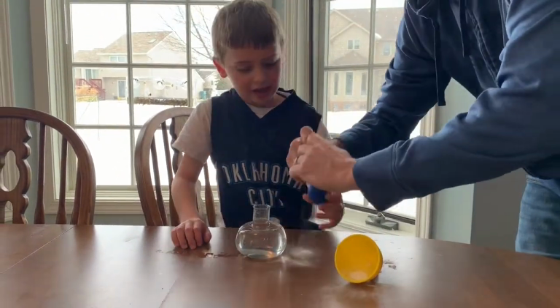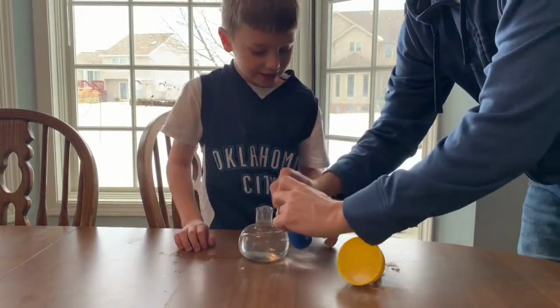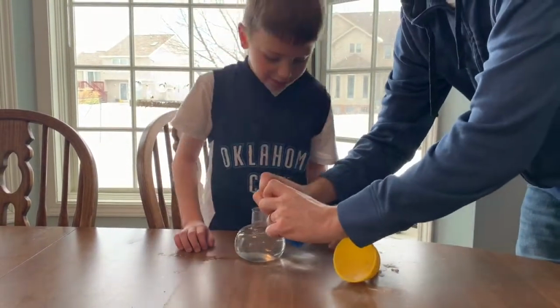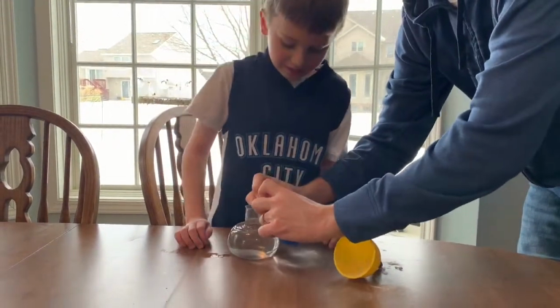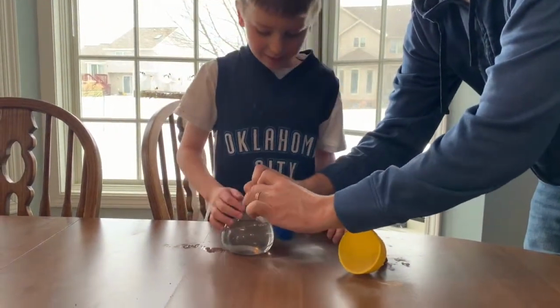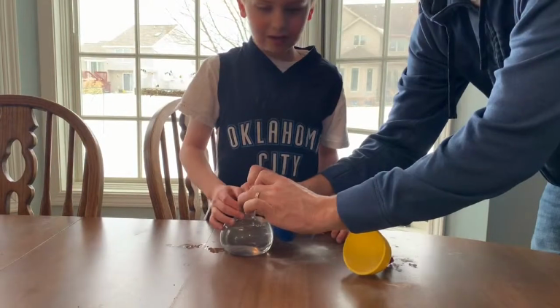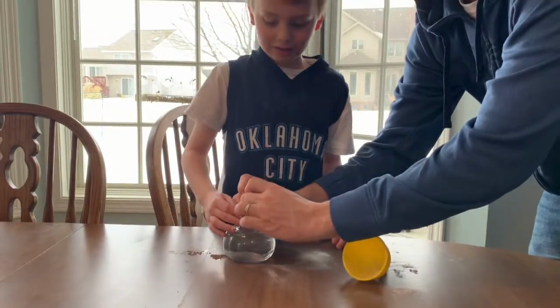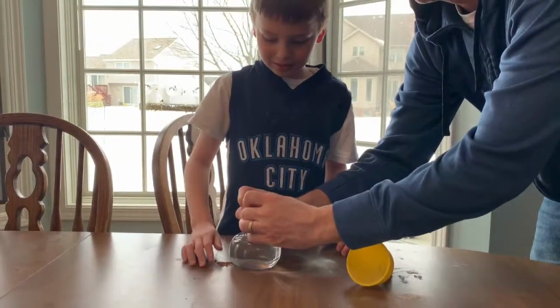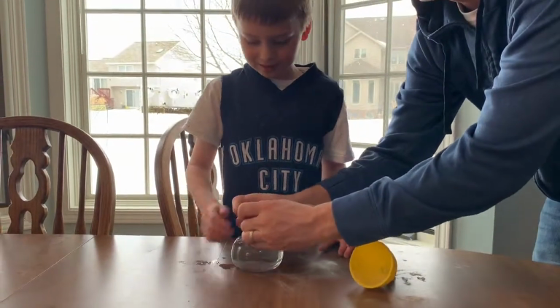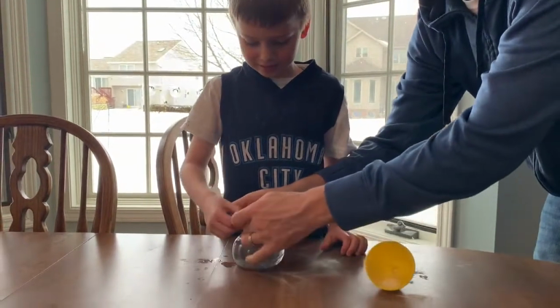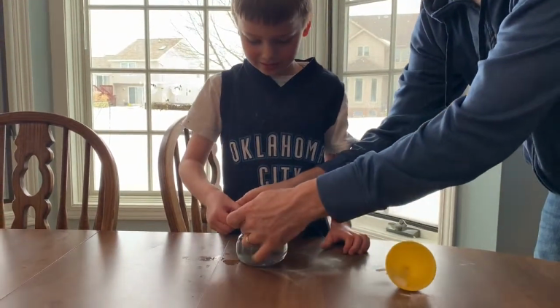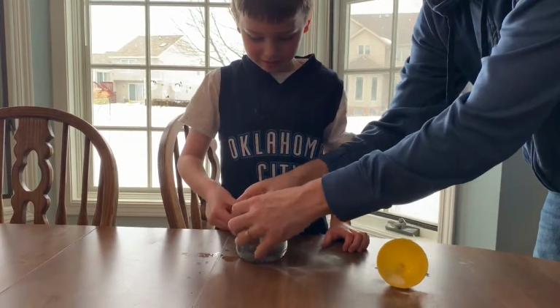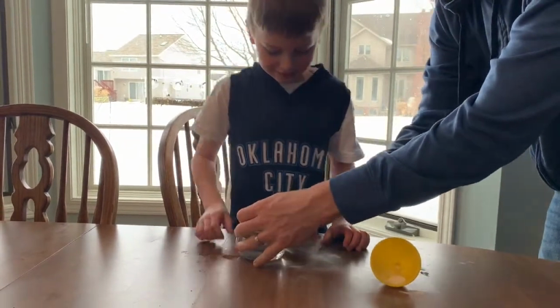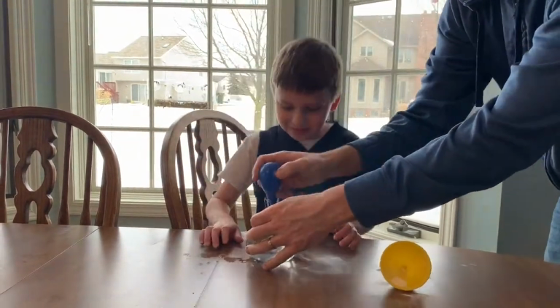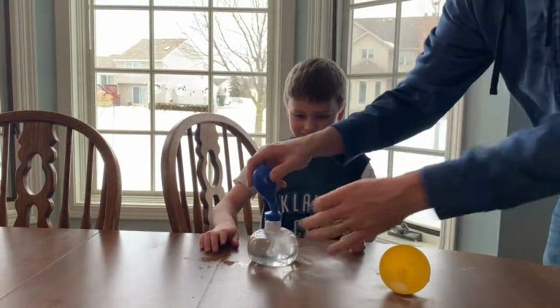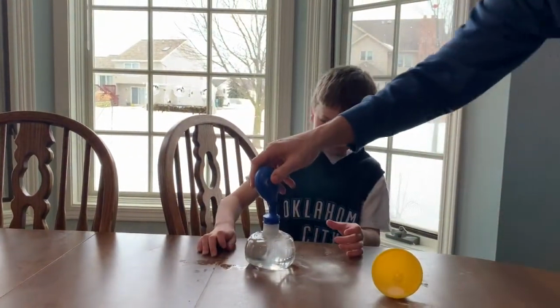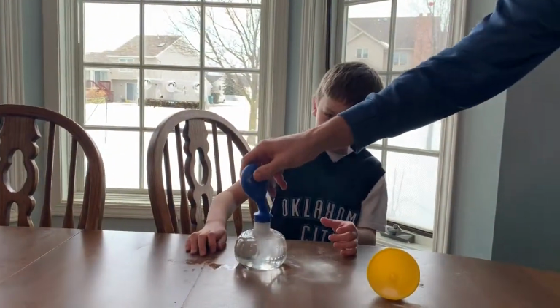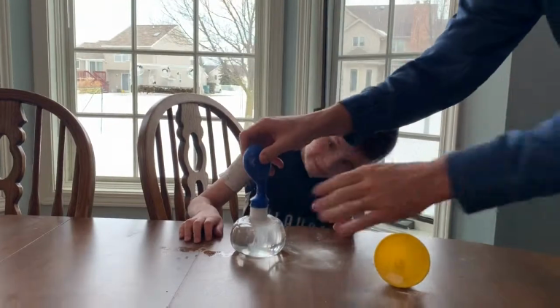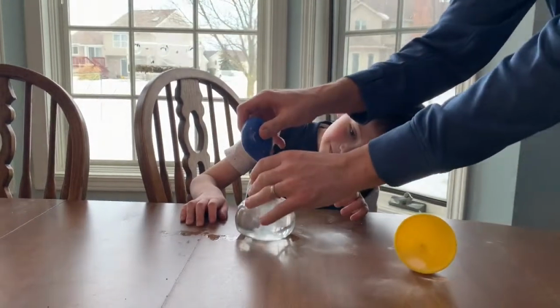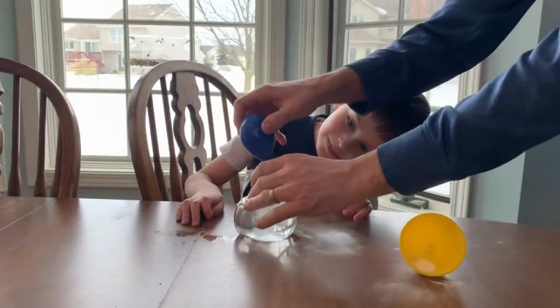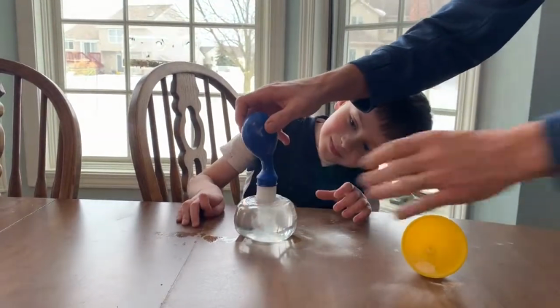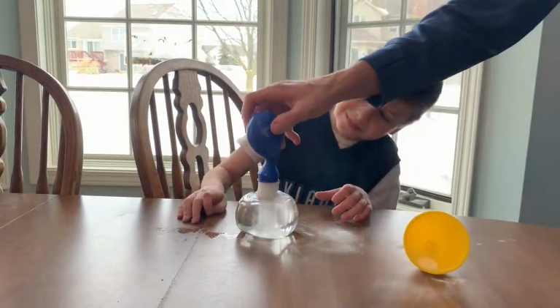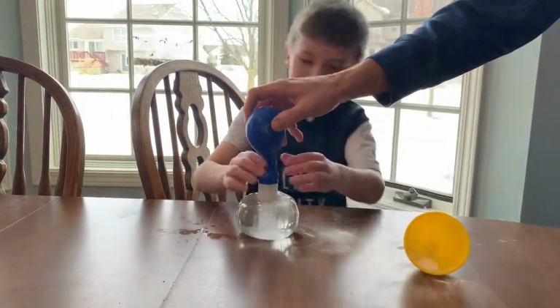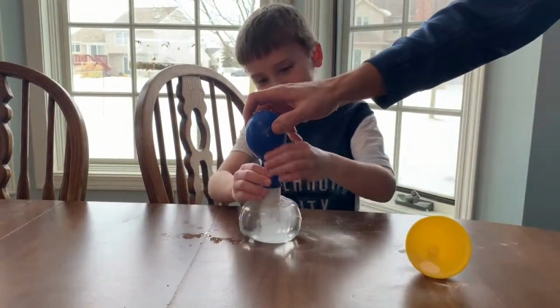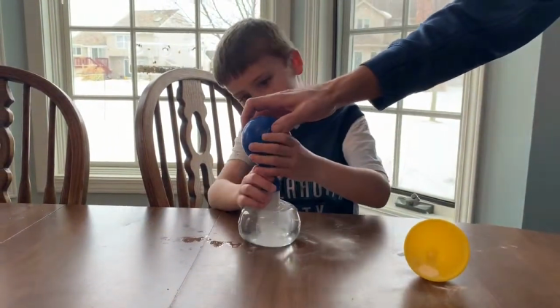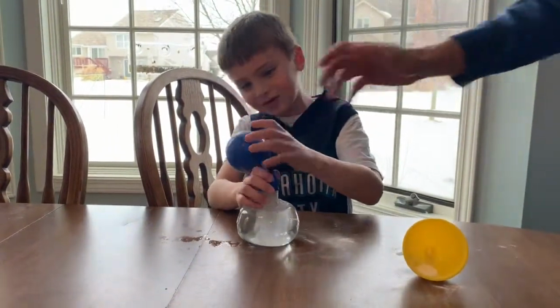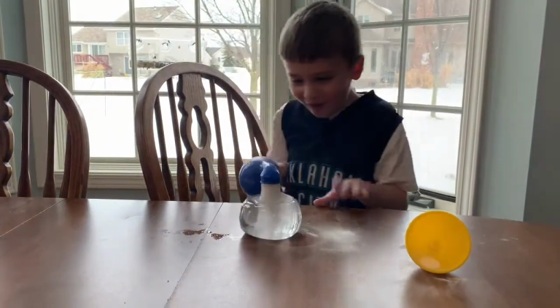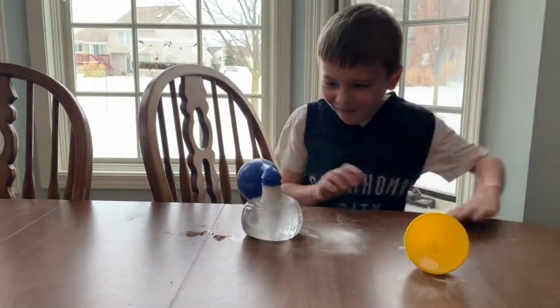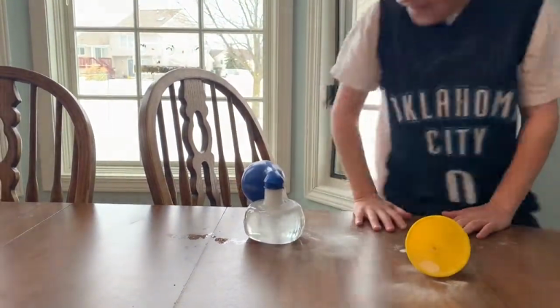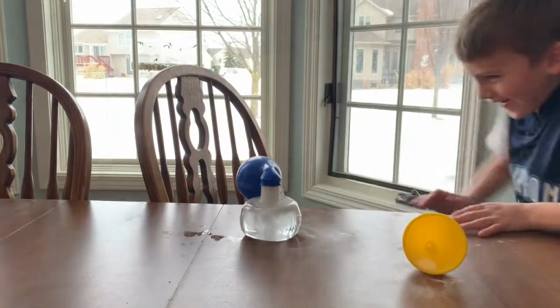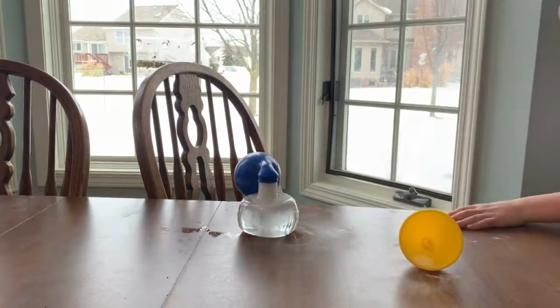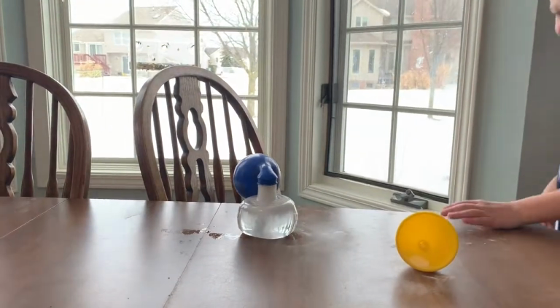You think it's going to explode? Let's take a look here at what's going to happen. There goes the vinegar. I see it's starting to blow up Plum.